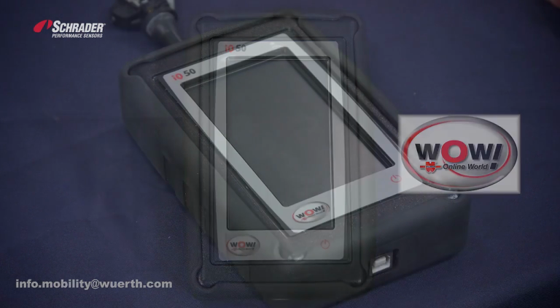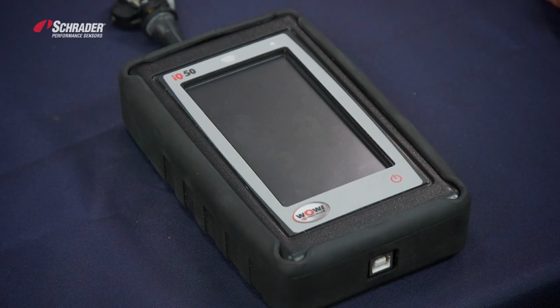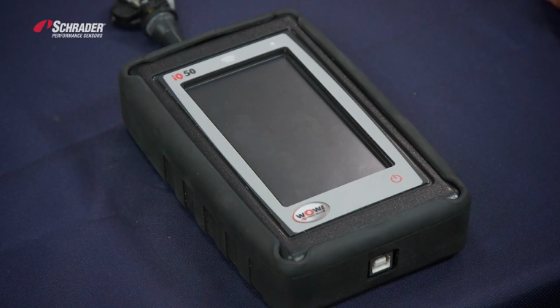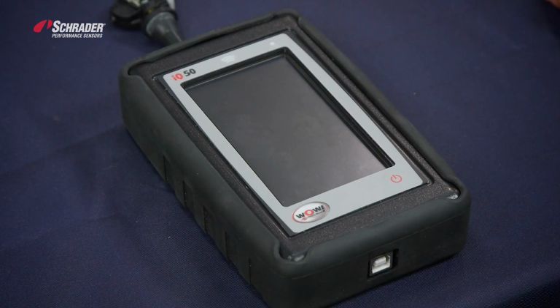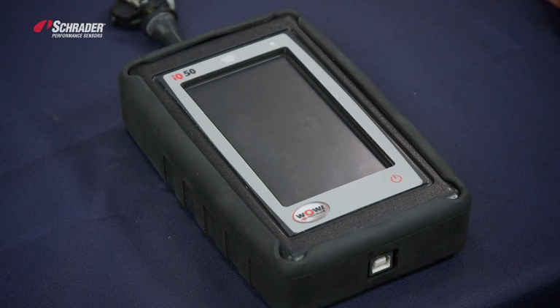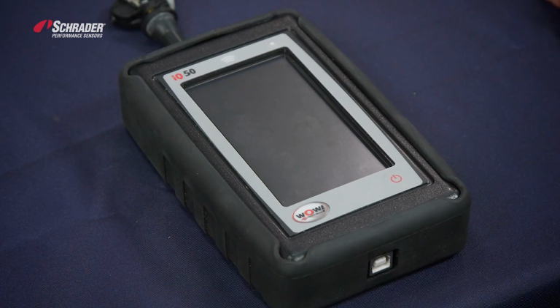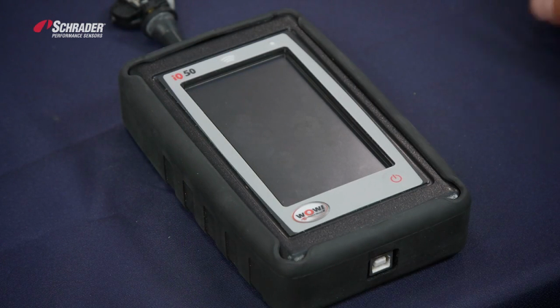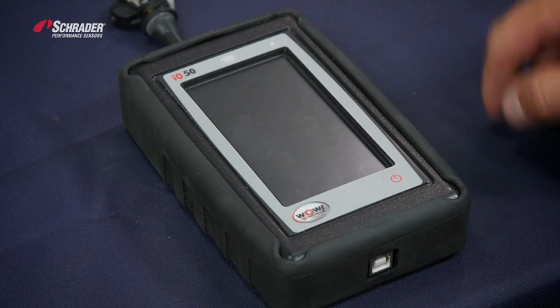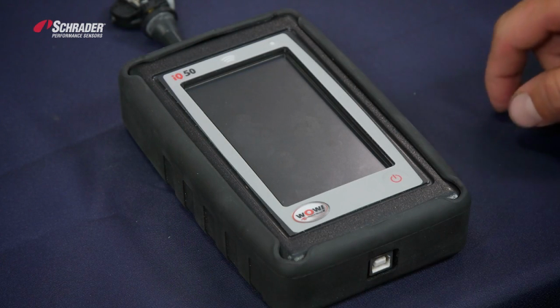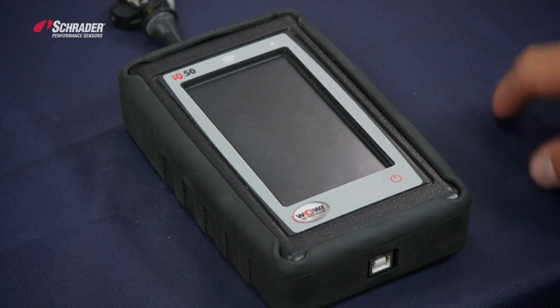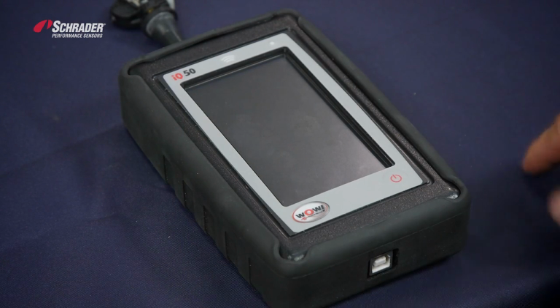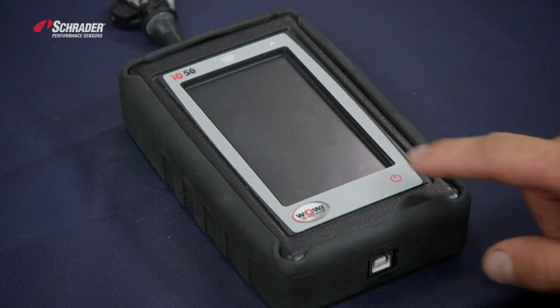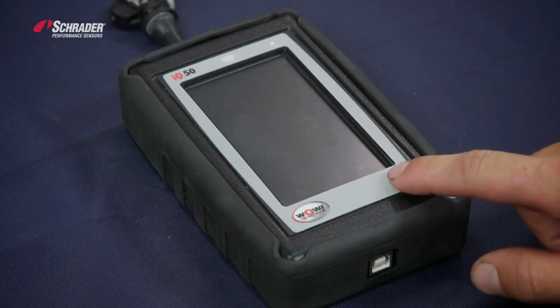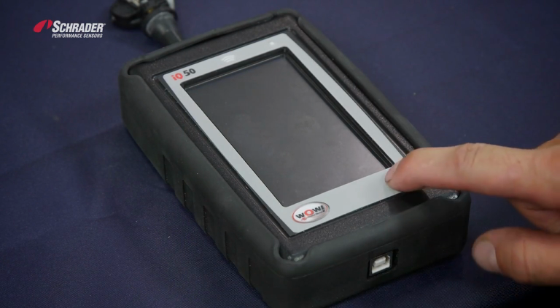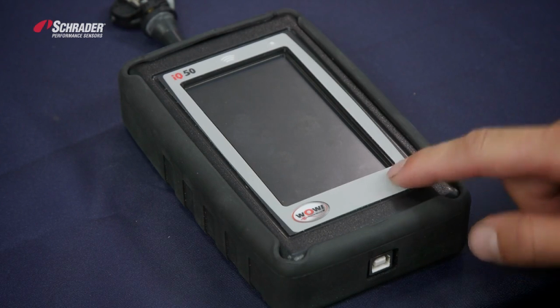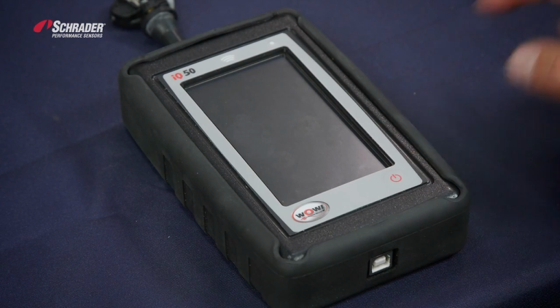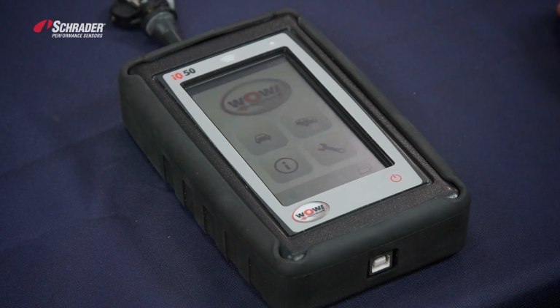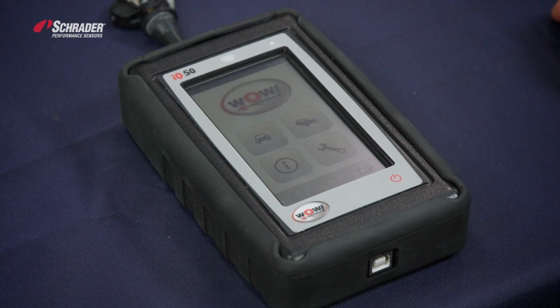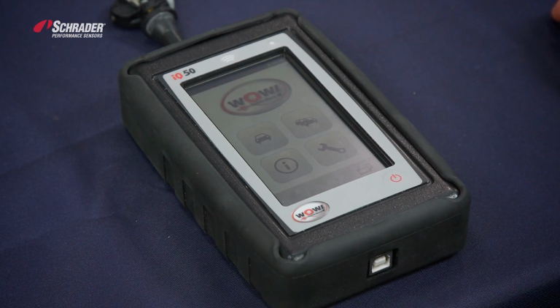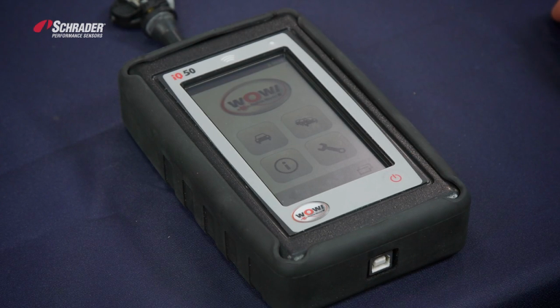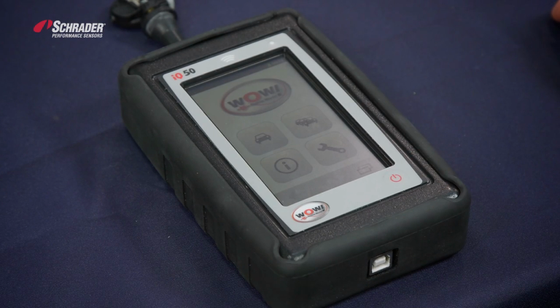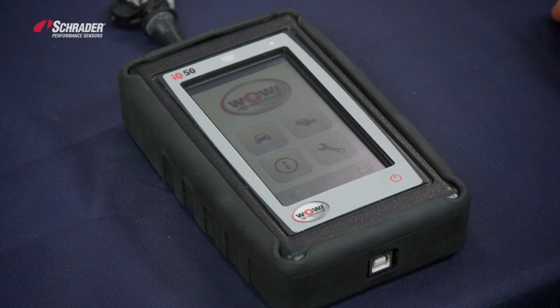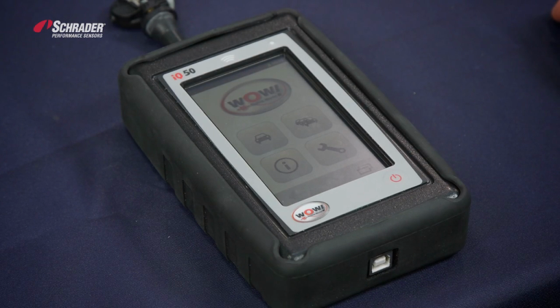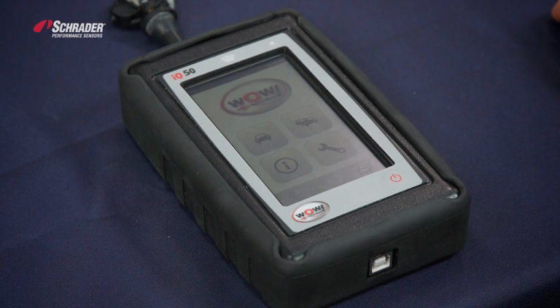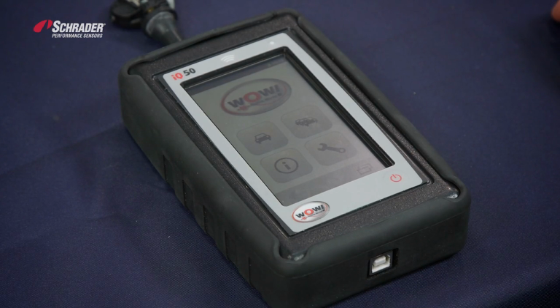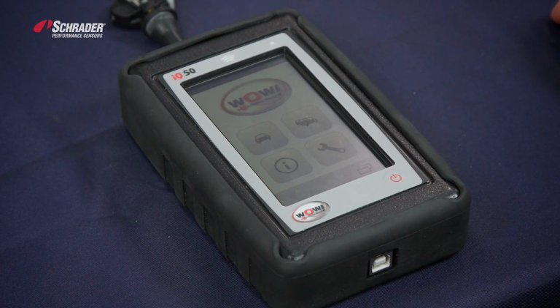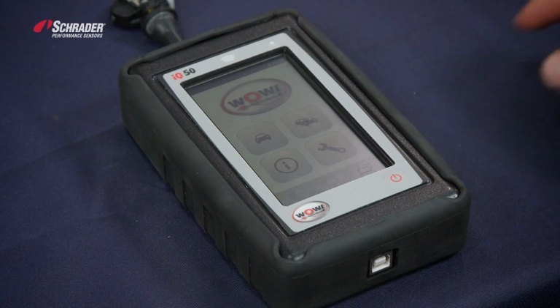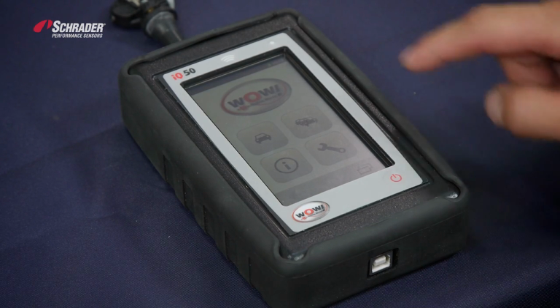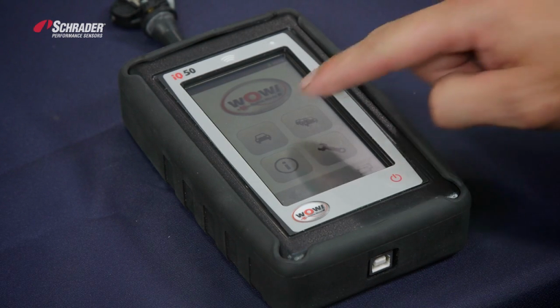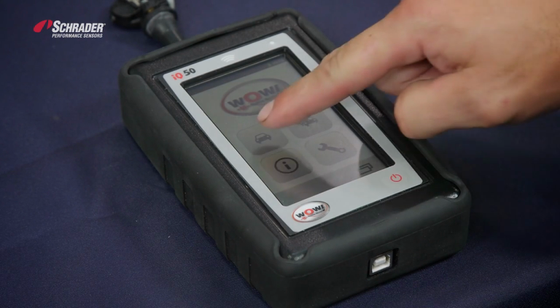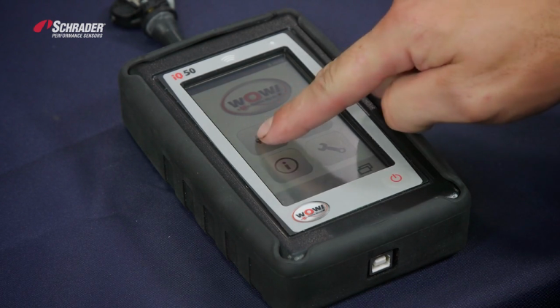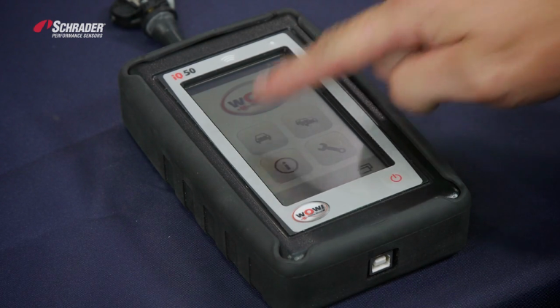This is the iQ50. To turn the tool on, you press the power button, then select the make, model, and year.